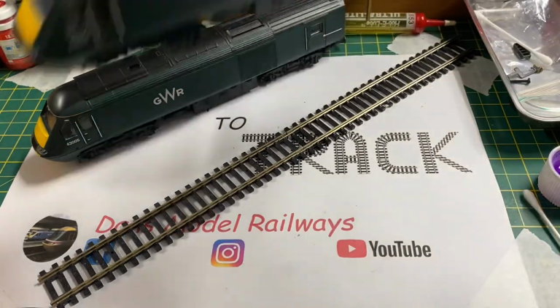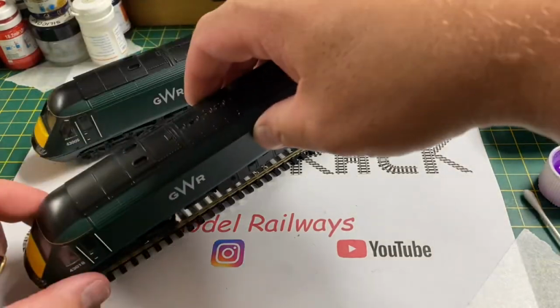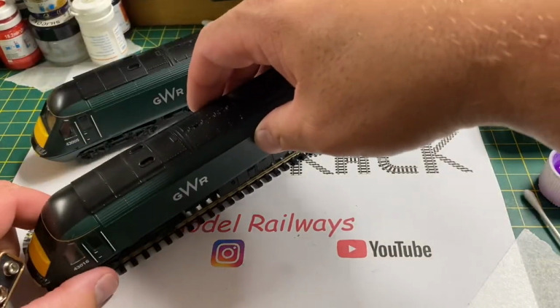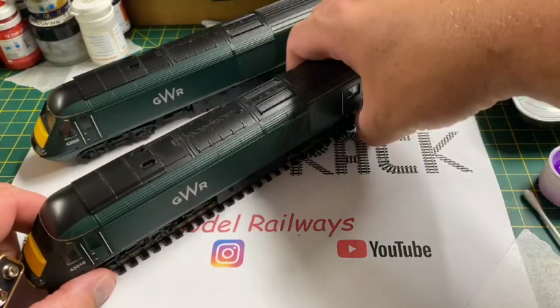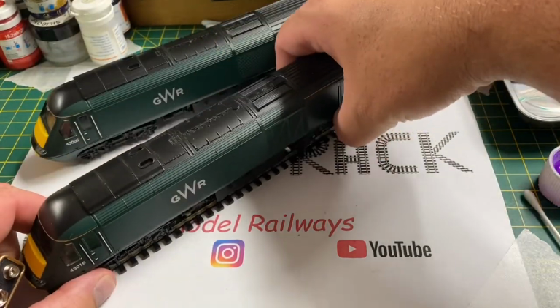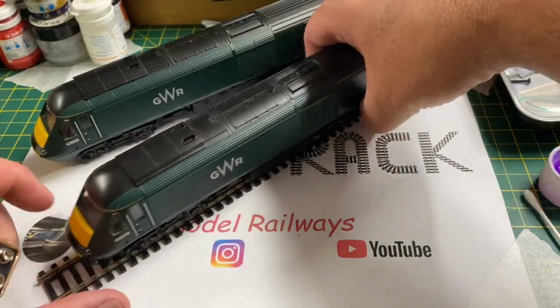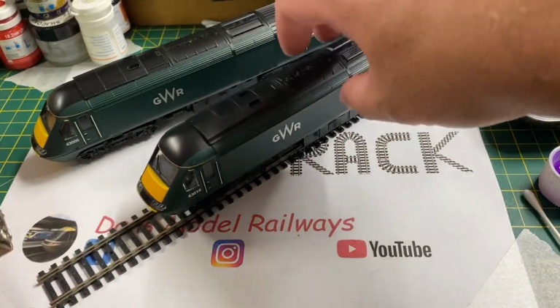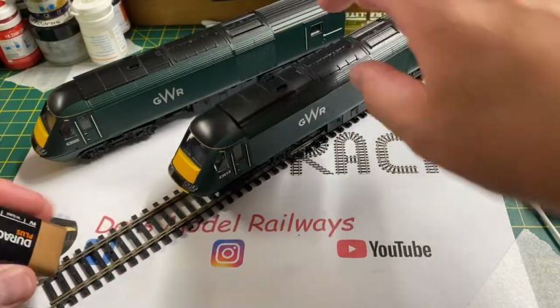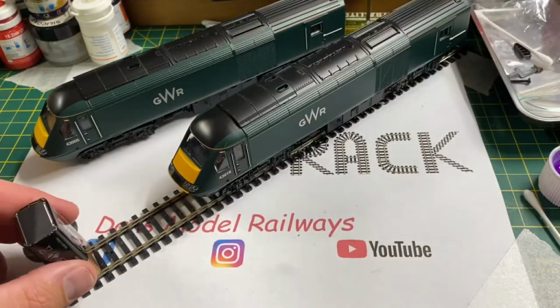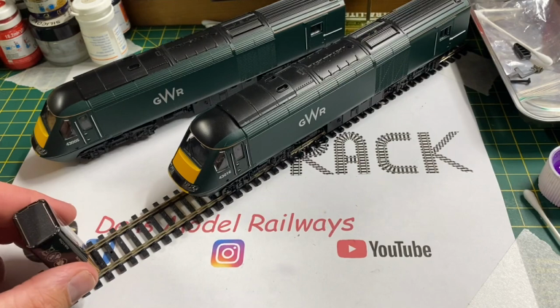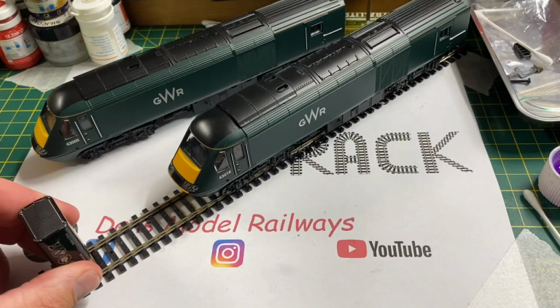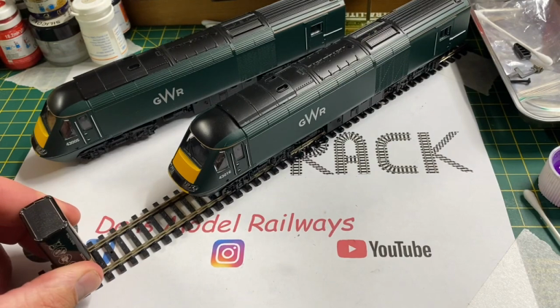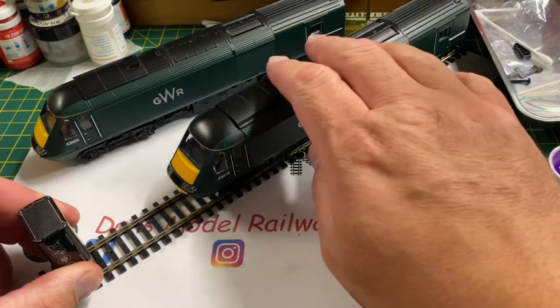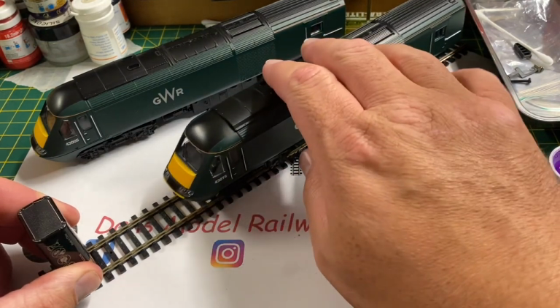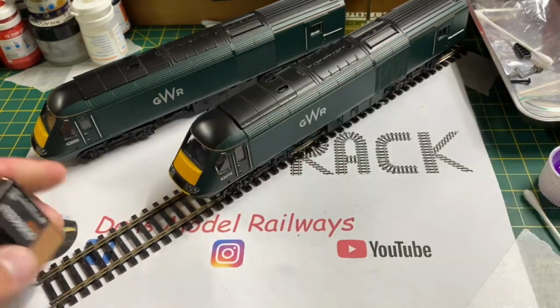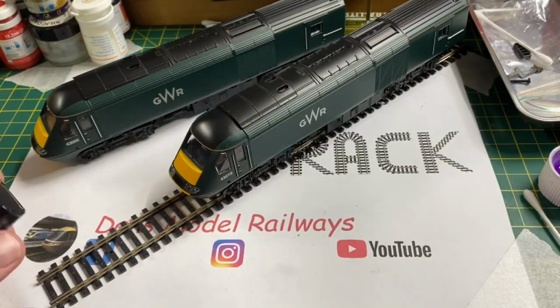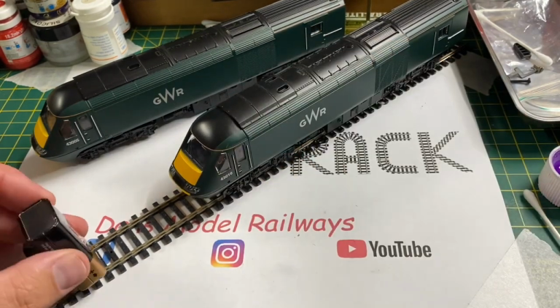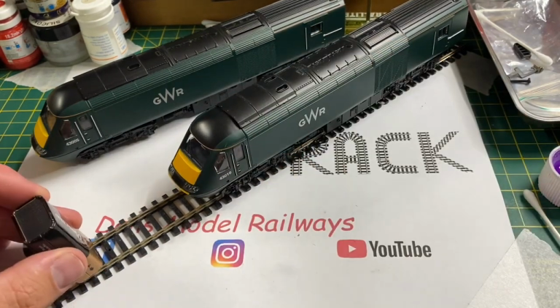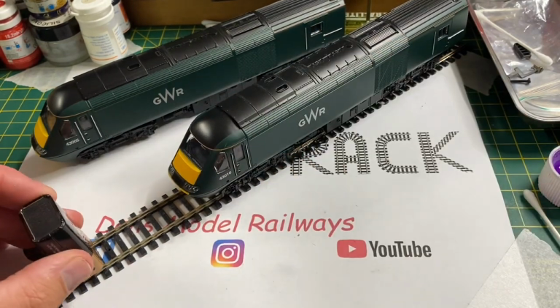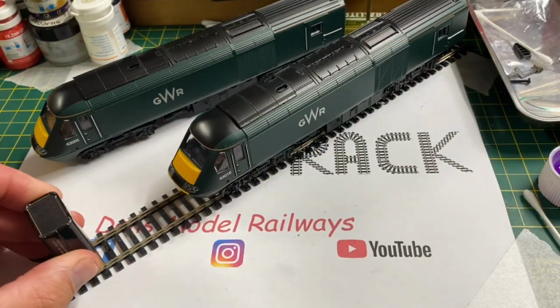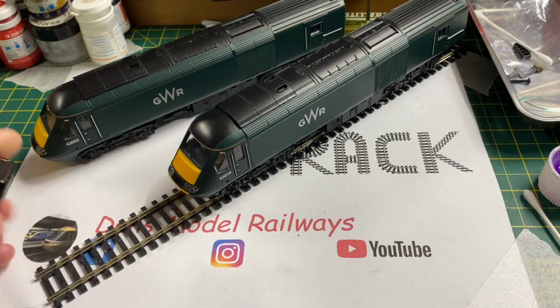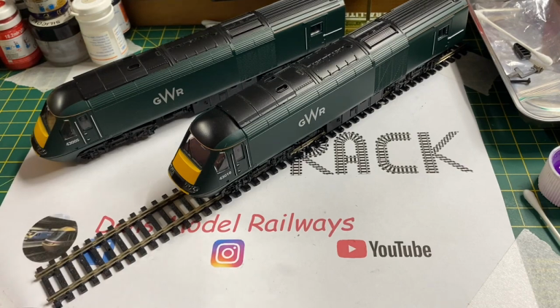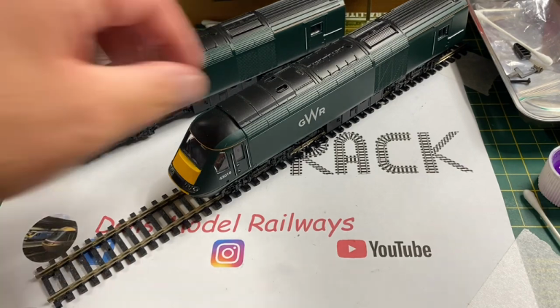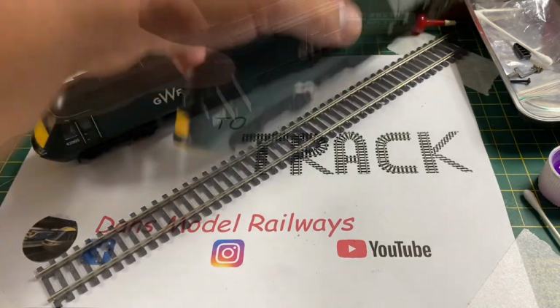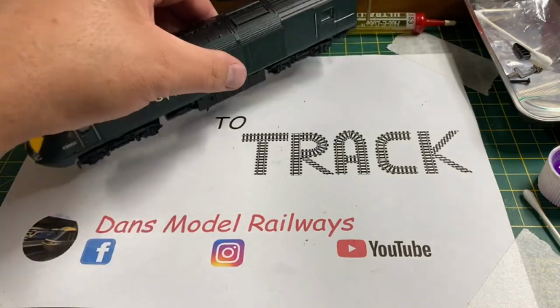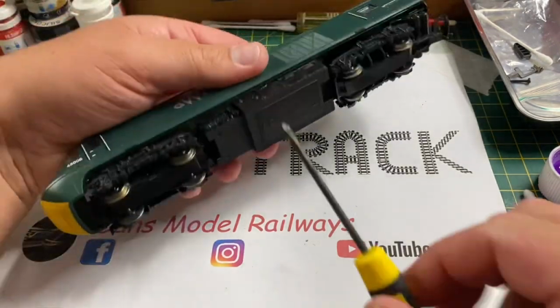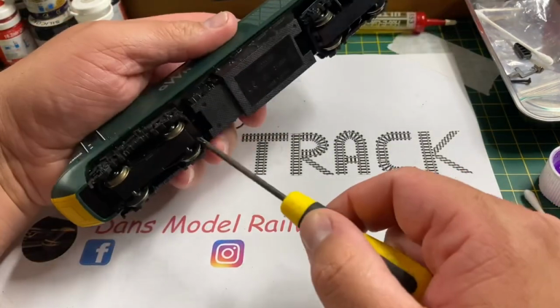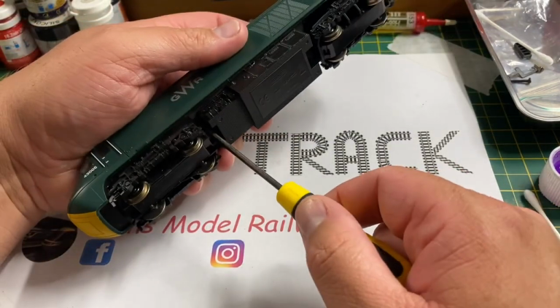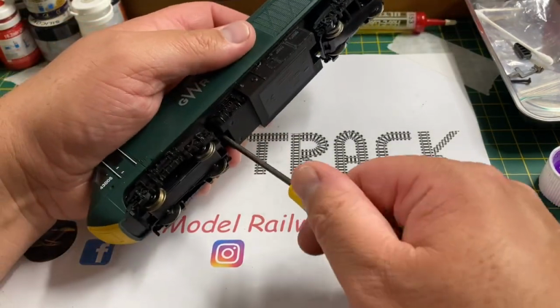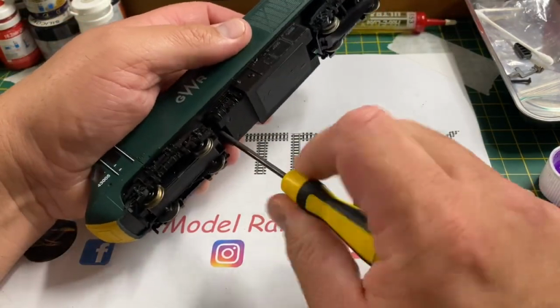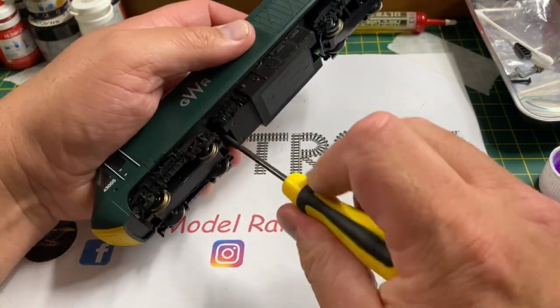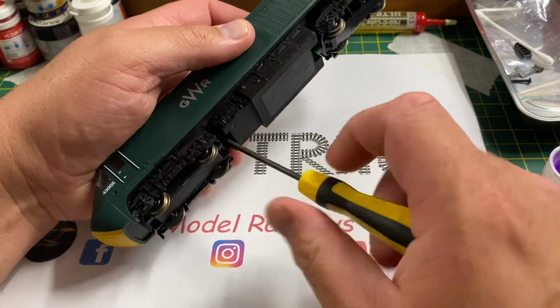I'm going to have a look at the dummy car and see if this has got any headlights in it. When I apply the battery, to my surprise there's nothing on this car at all — no lights or anything. We'll have a look at this later on.